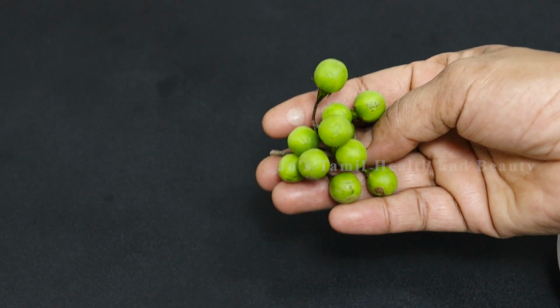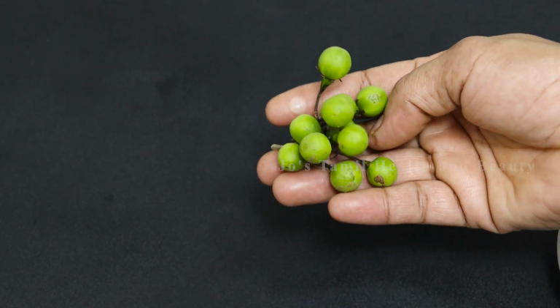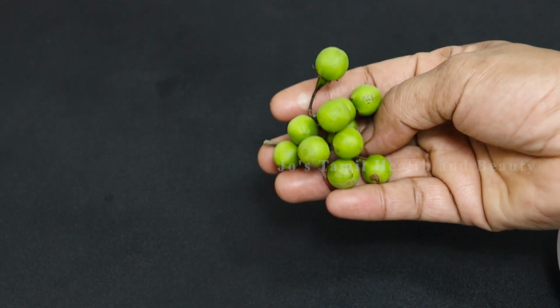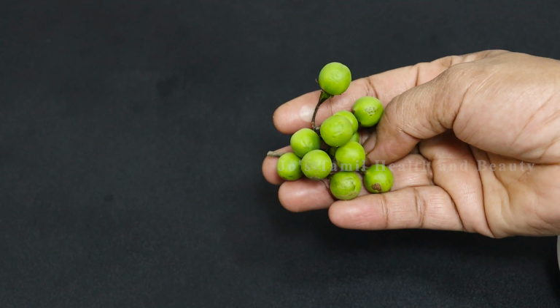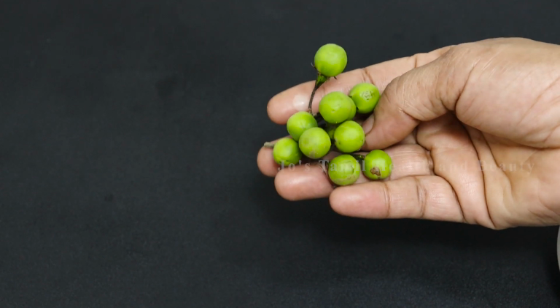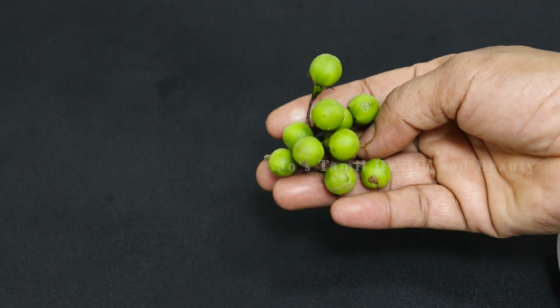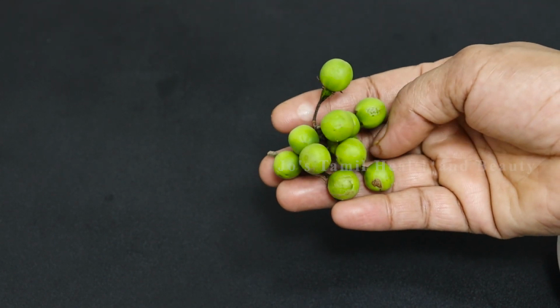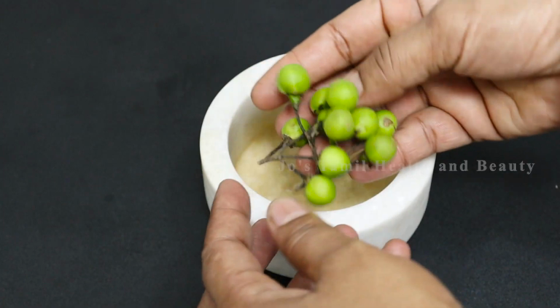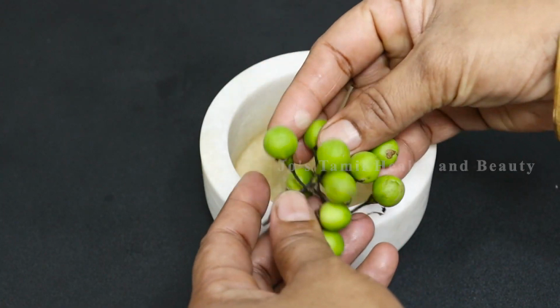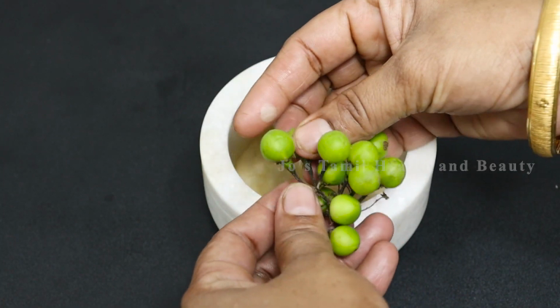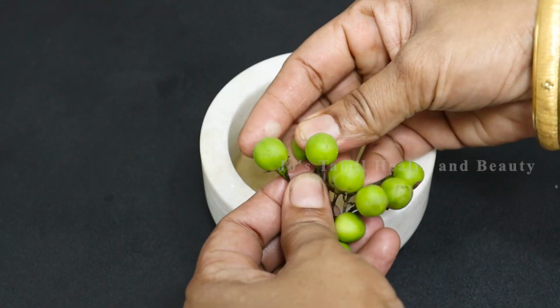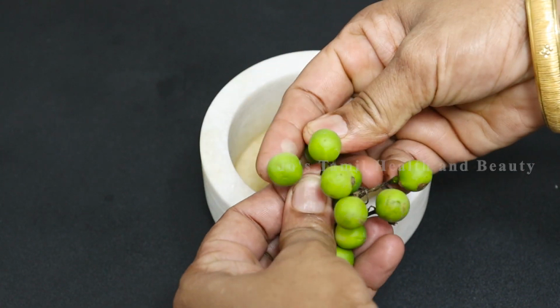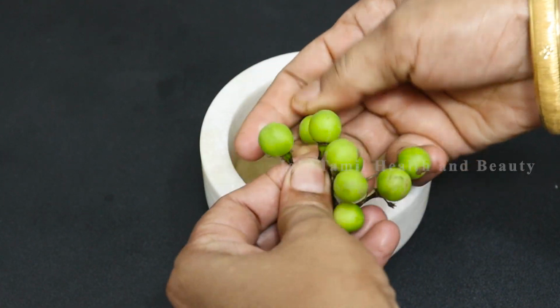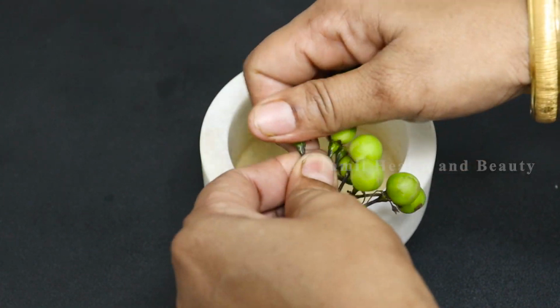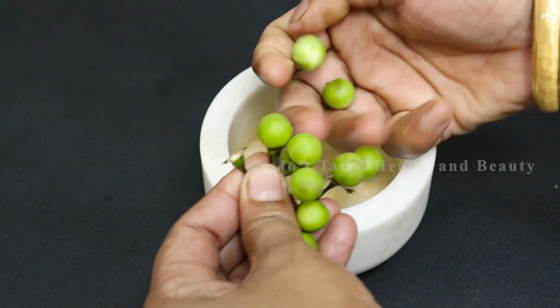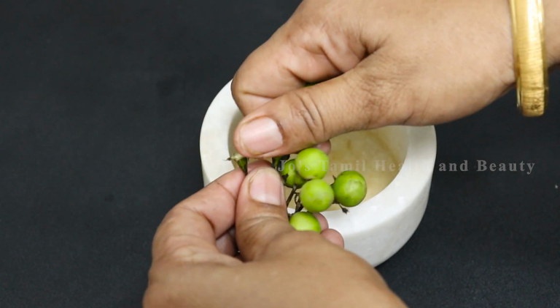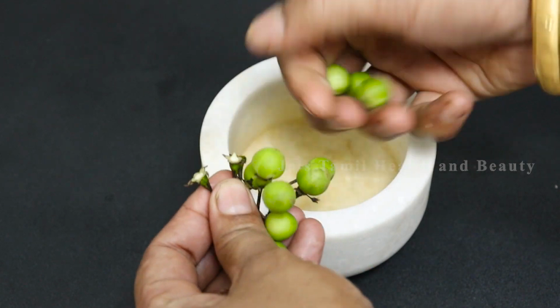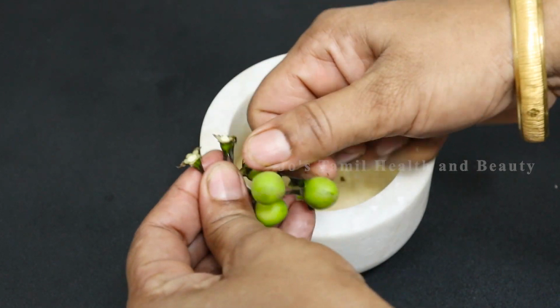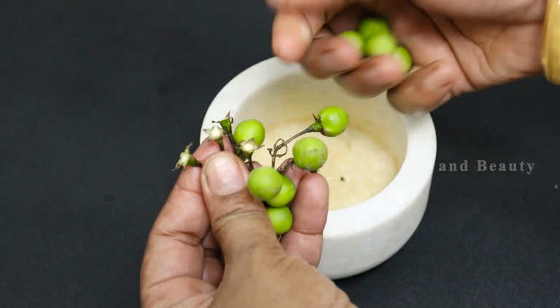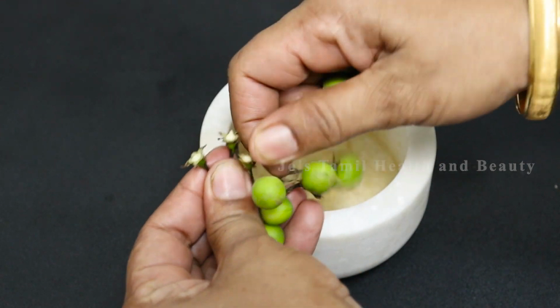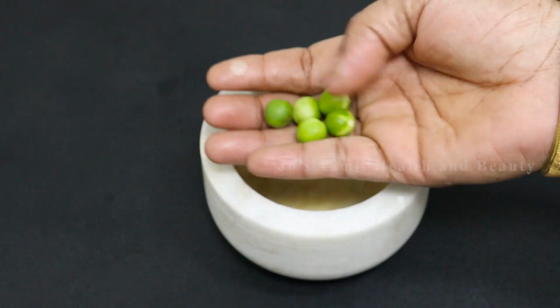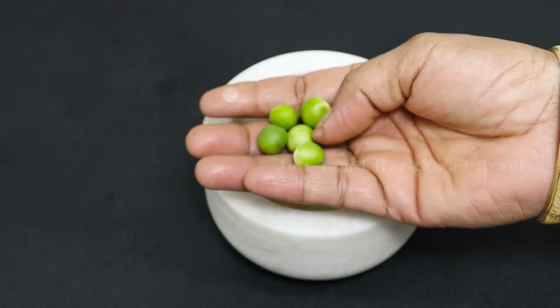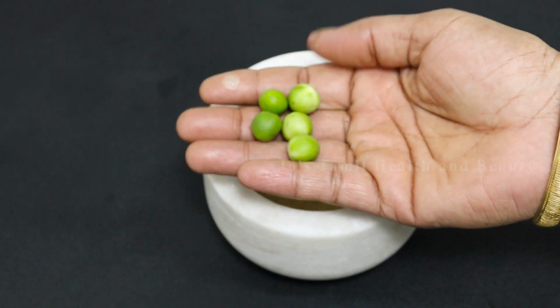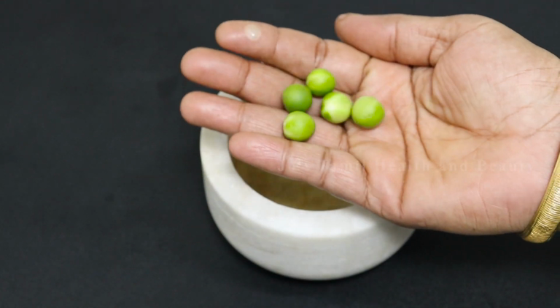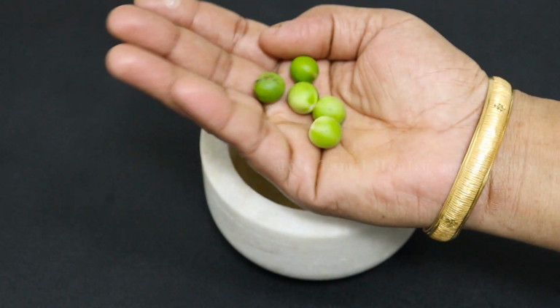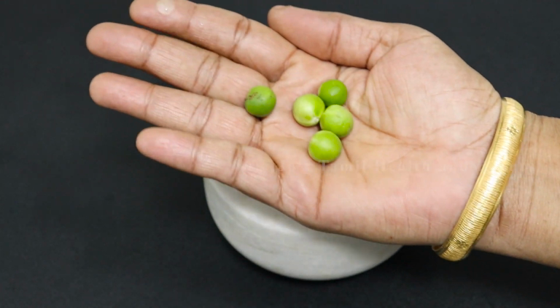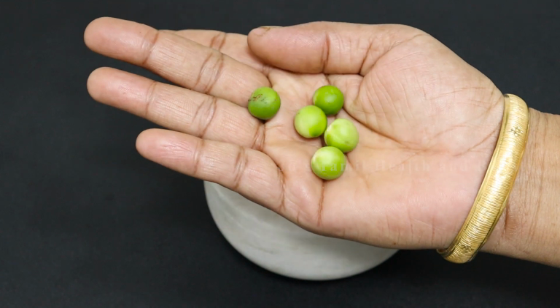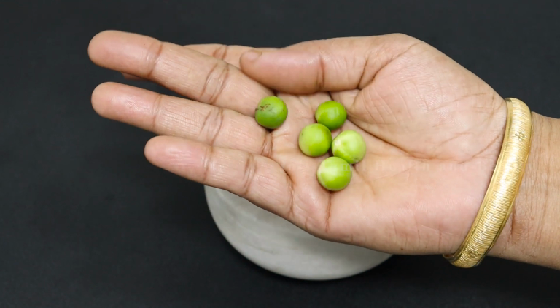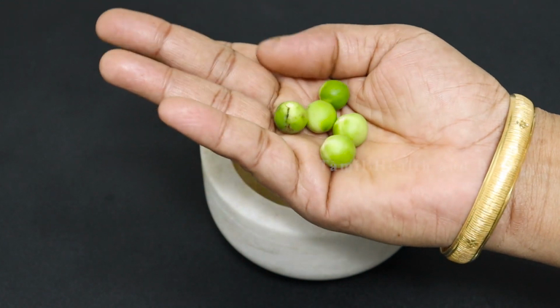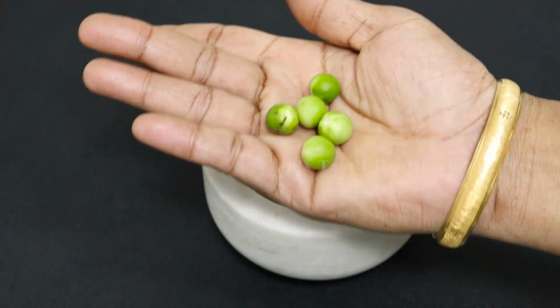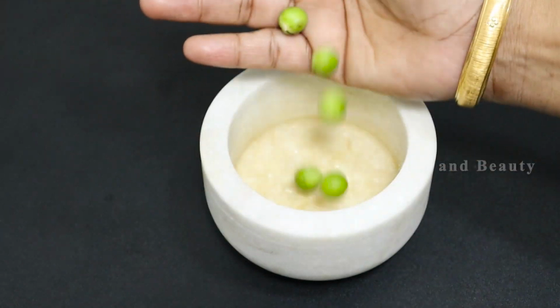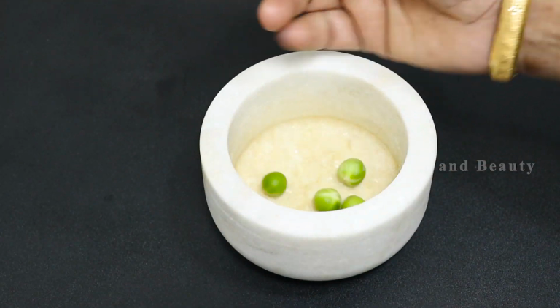I am going to cook for 1-3-5 hours. When we cook the rice, we will cook the rice. I am going to cook the rice and cook it. Now I am going to cook the rice and cook it.